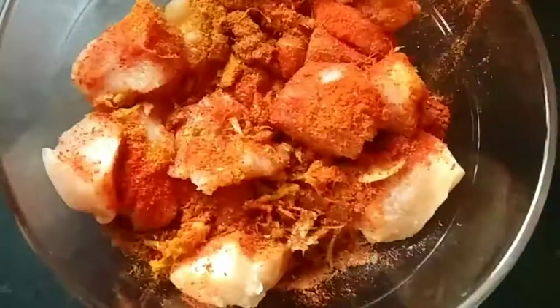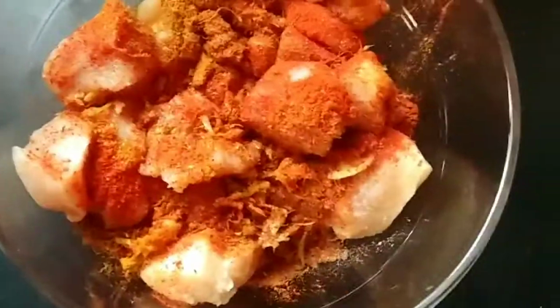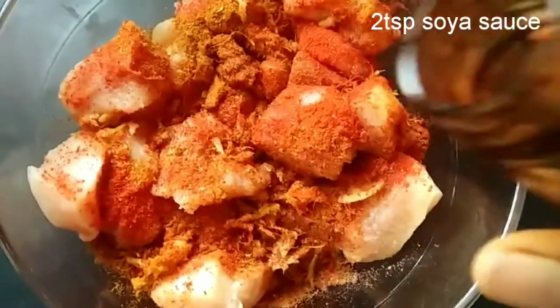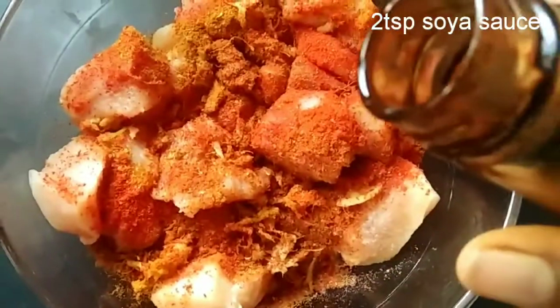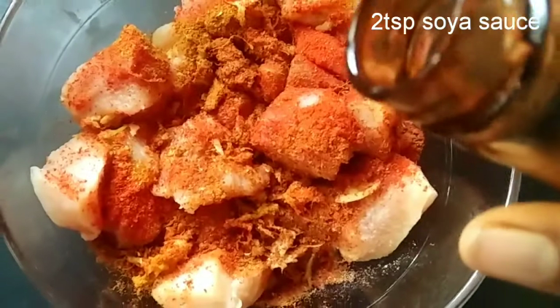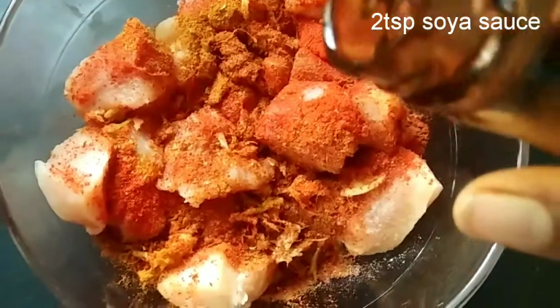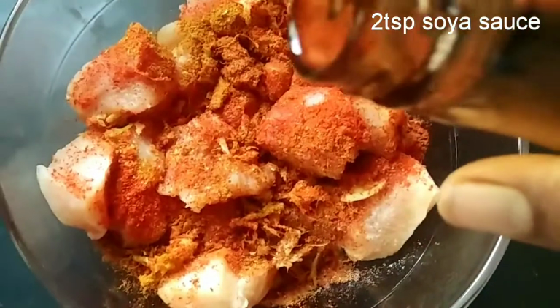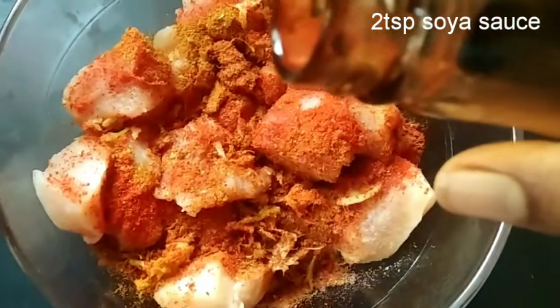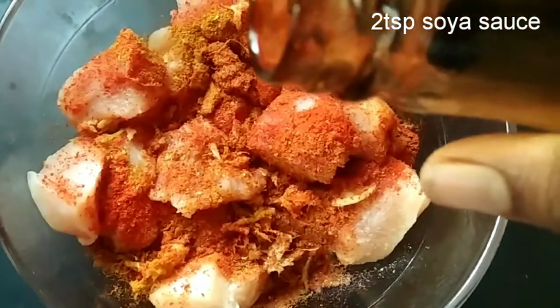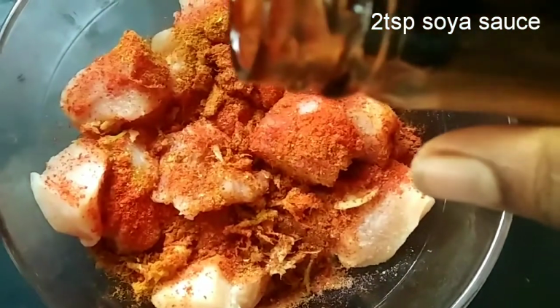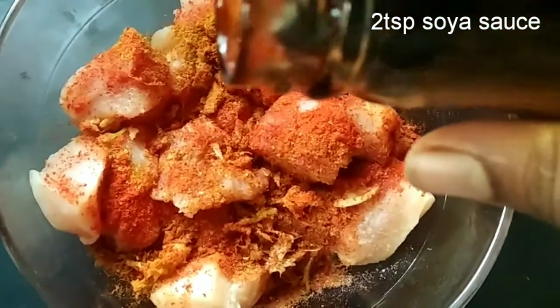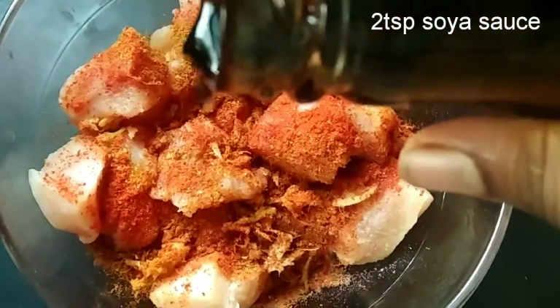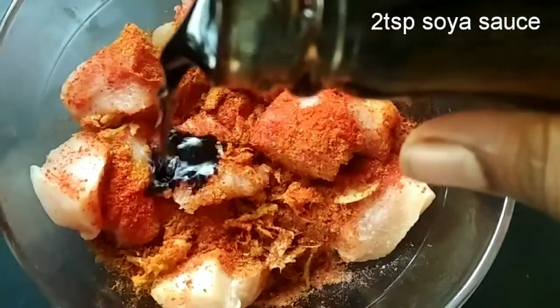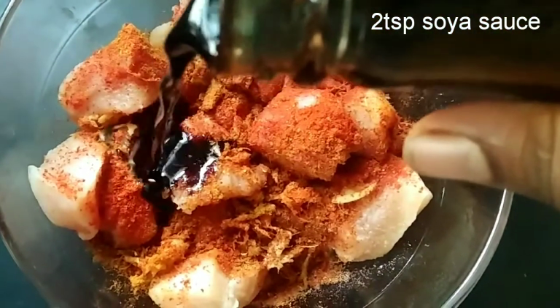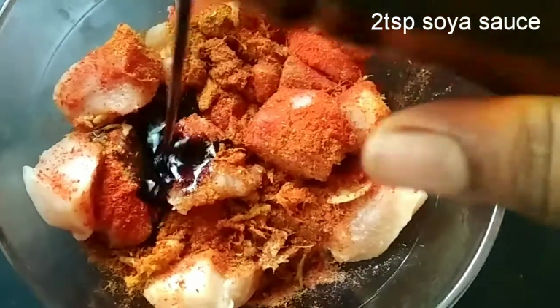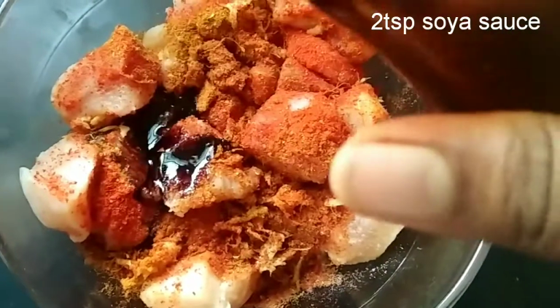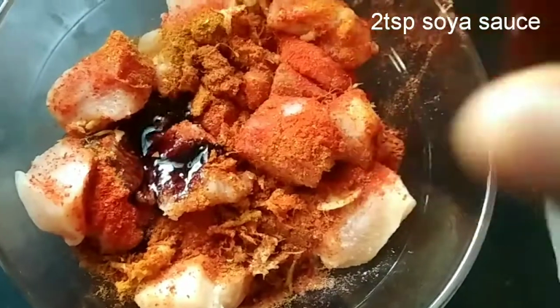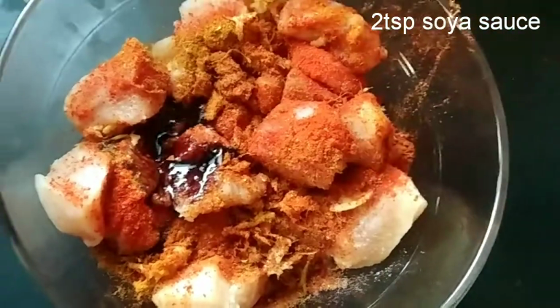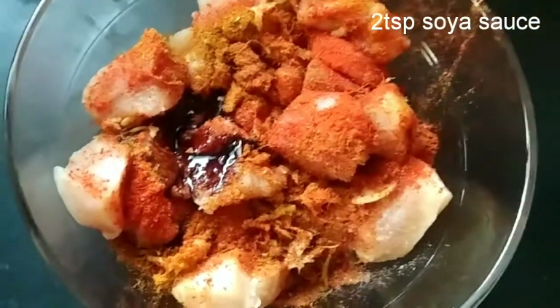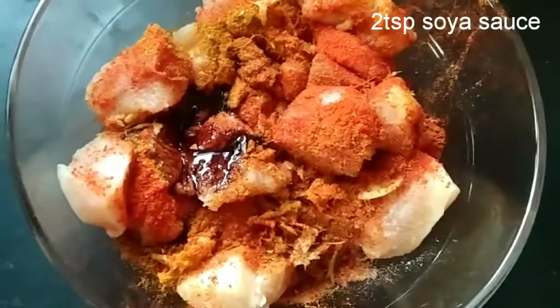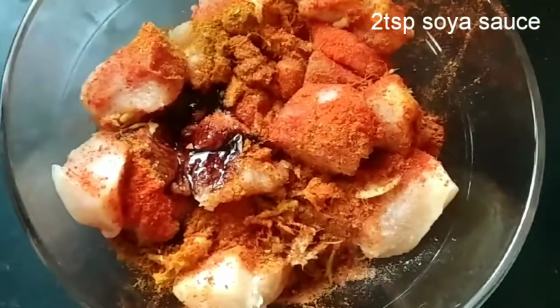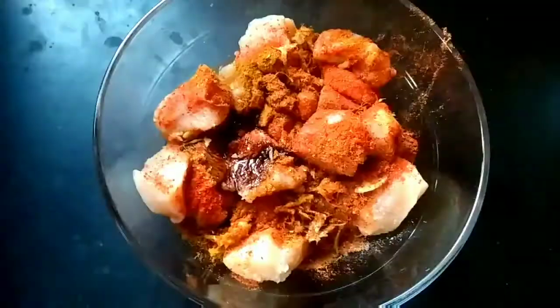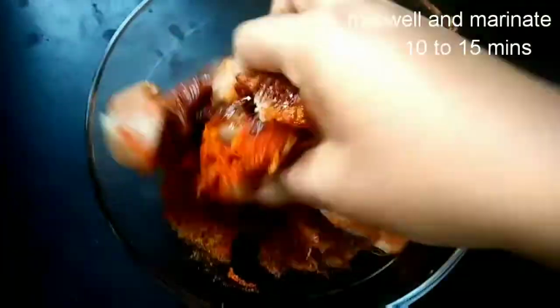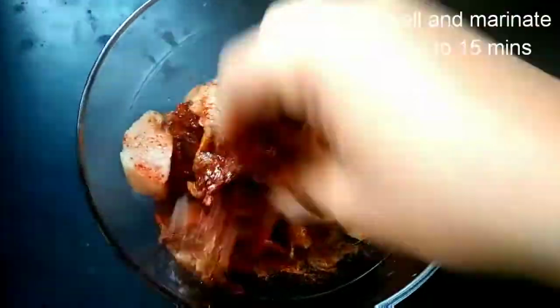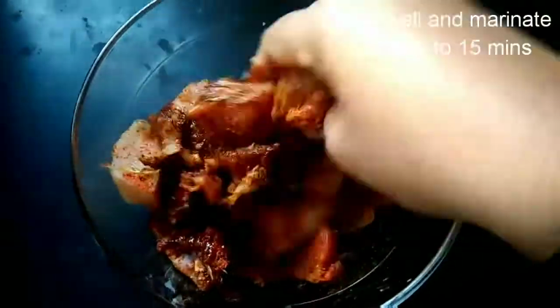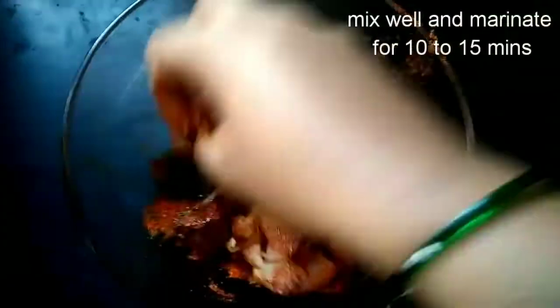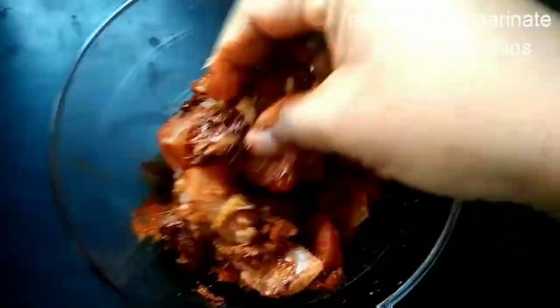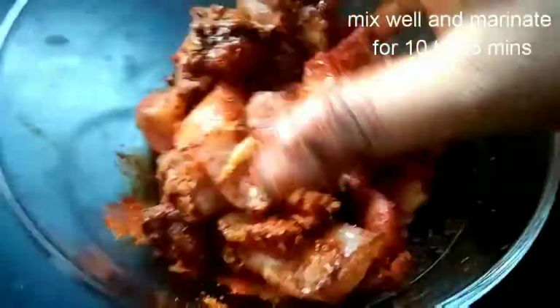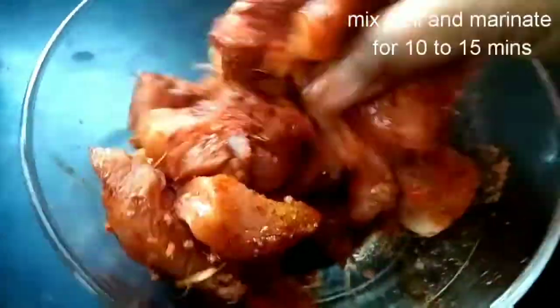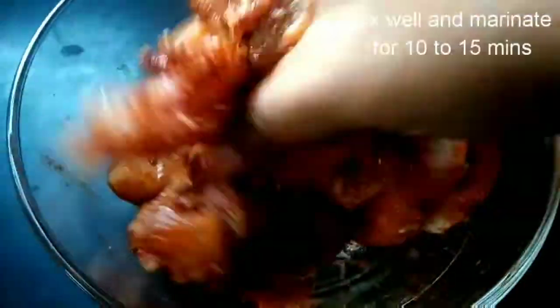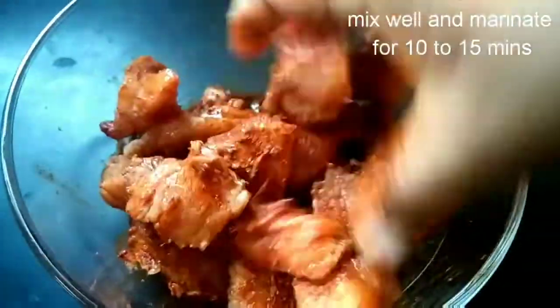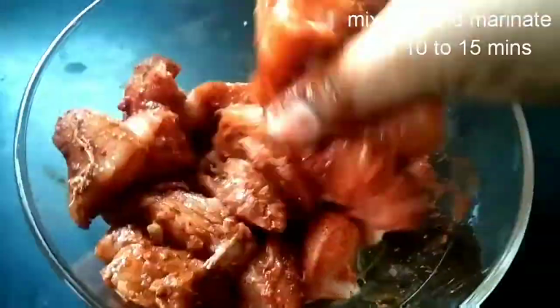Add 1 tablespoon of soft pineapple soda. If you want, you can skip this. Add the chicken to get through the fridge.